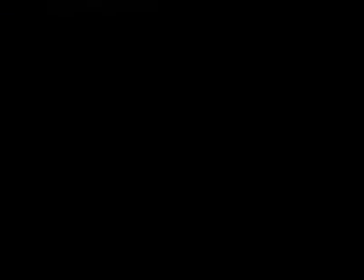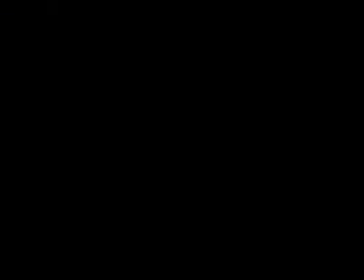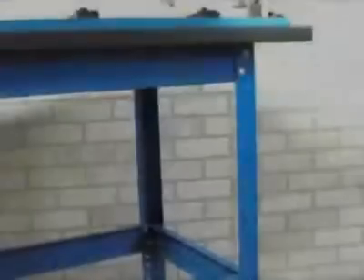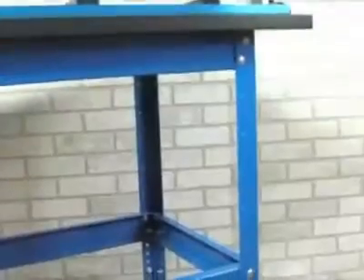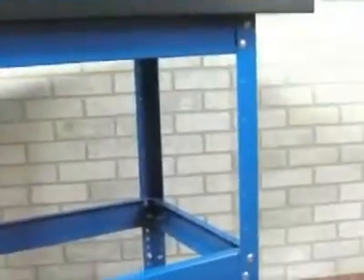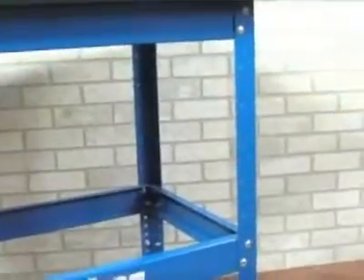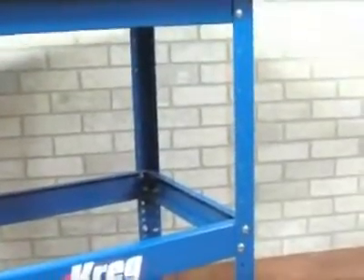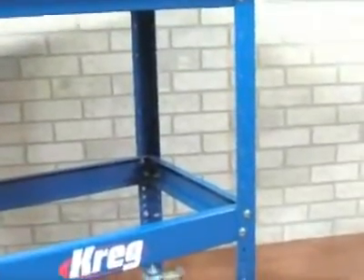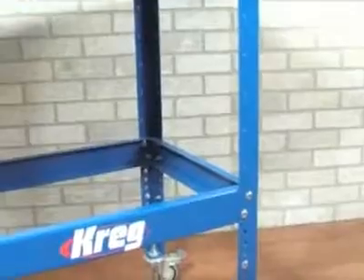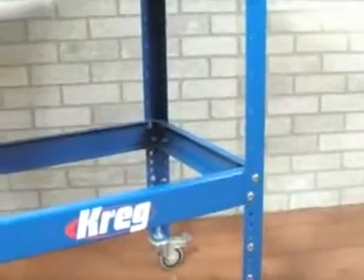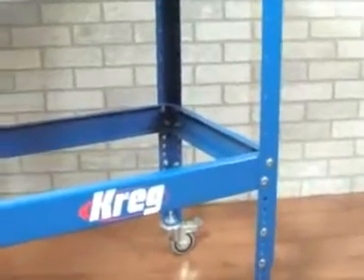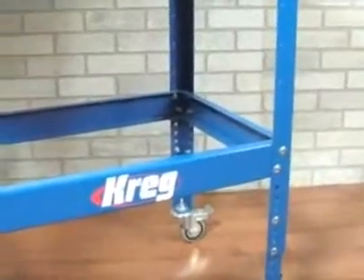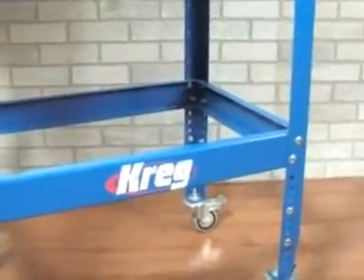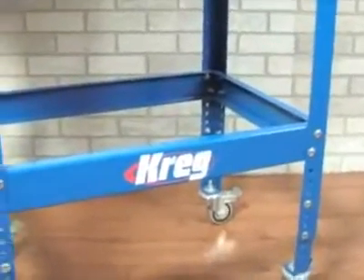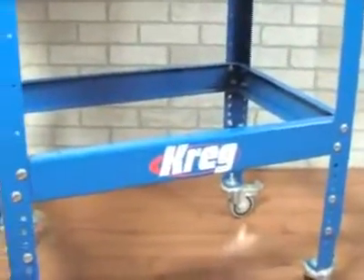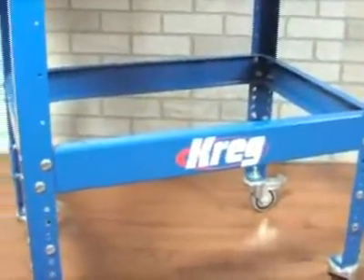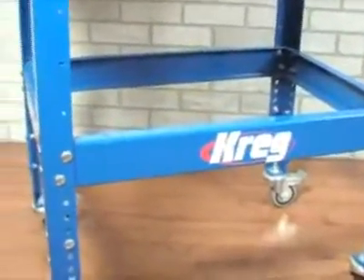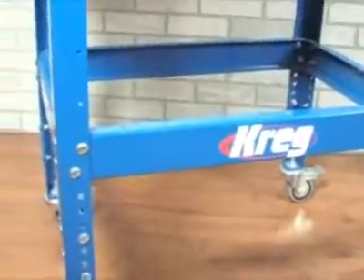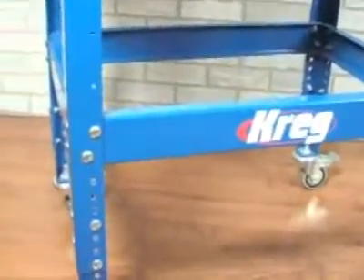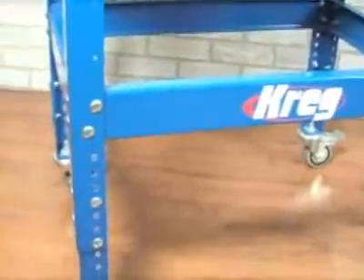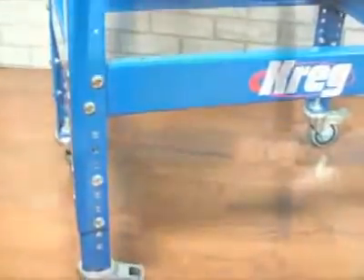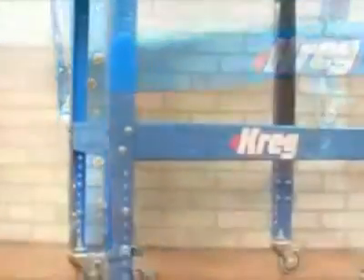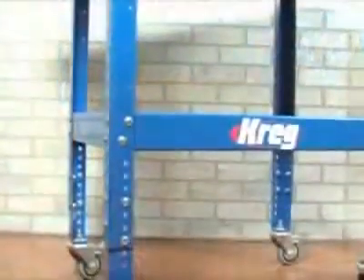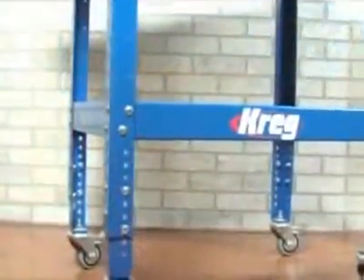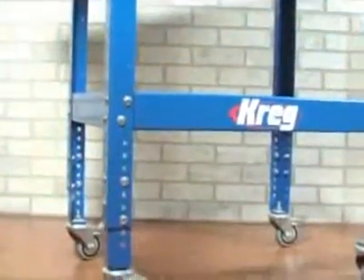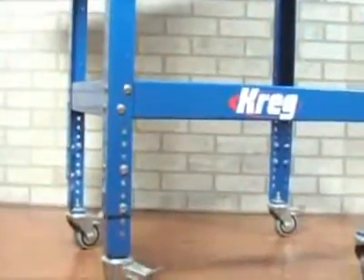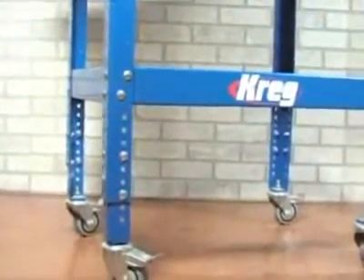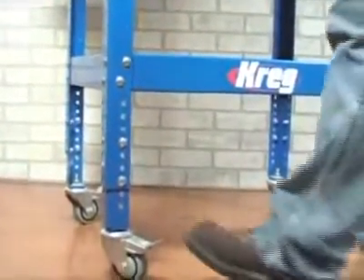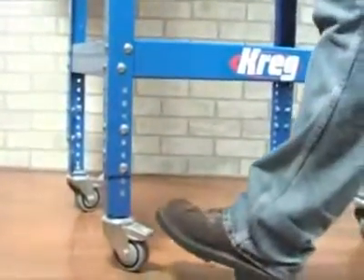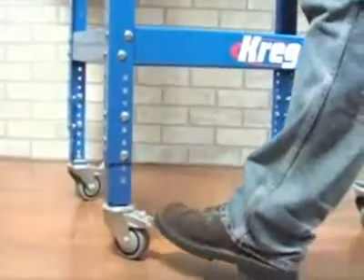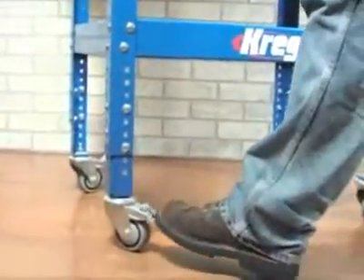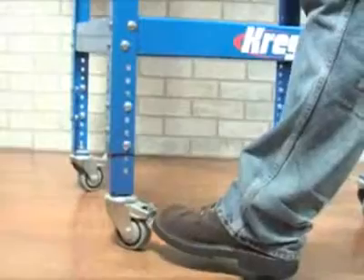The Clamp Table starts with a rugged industrial grade steel stand which gives the table its rigid base. It's adjustable from 31 inches to 36 inches in height and can be outfitted with Craig 3 inch dual locking casters which give you even more mobility.